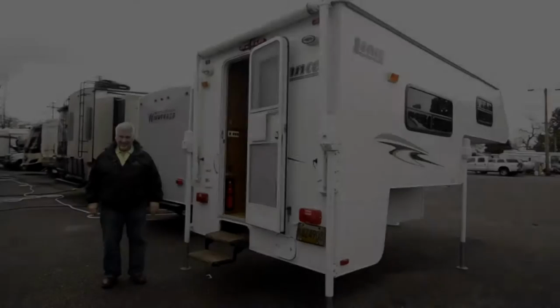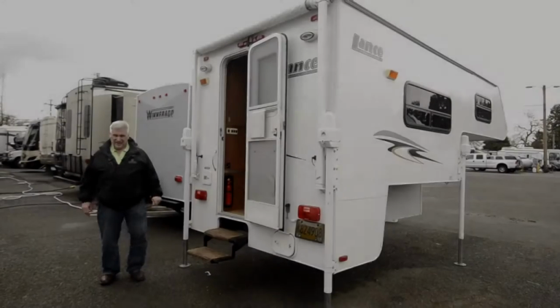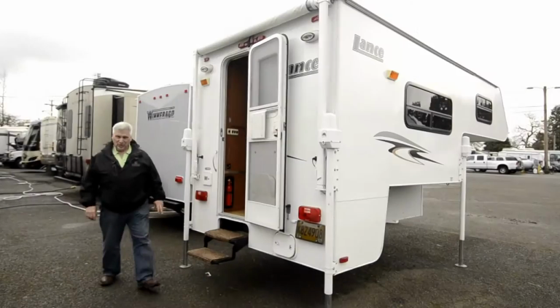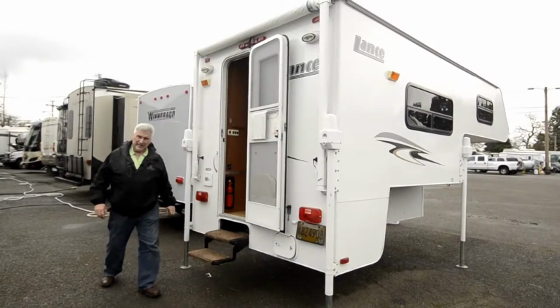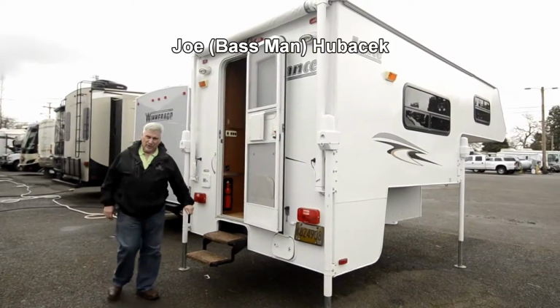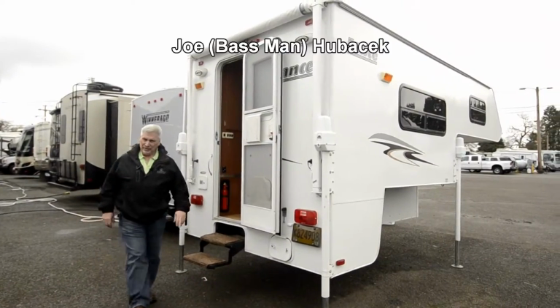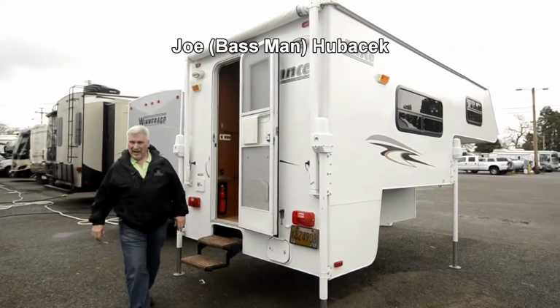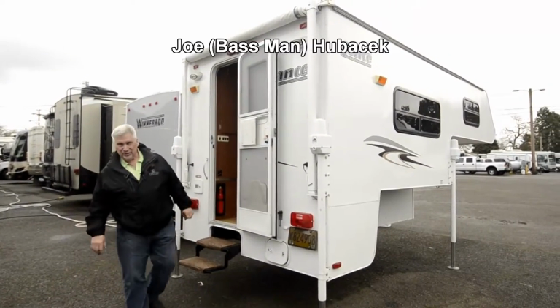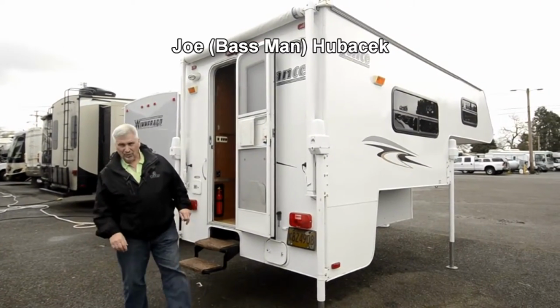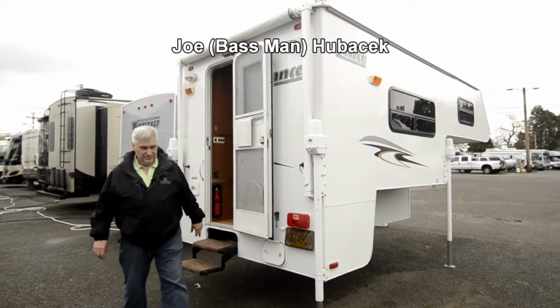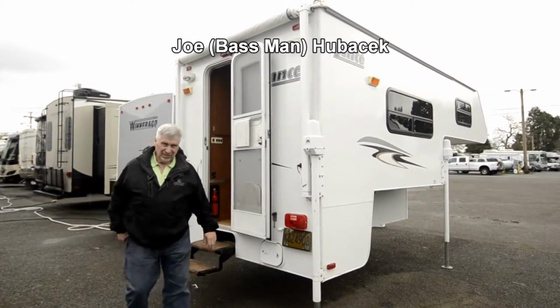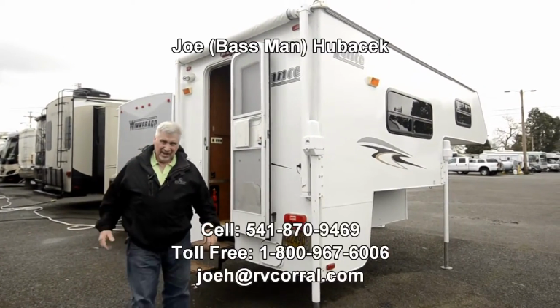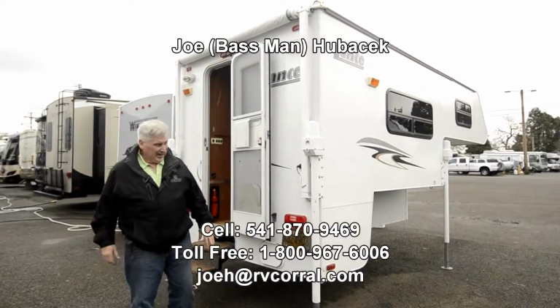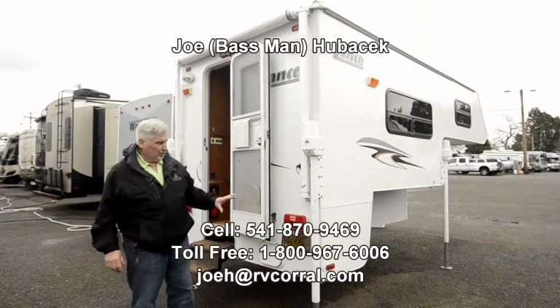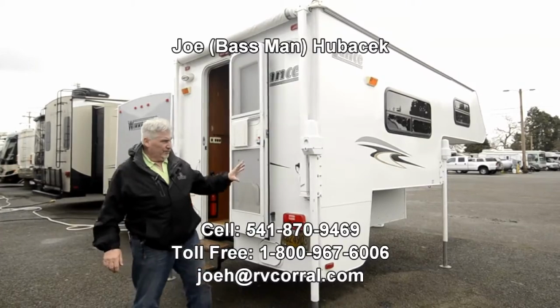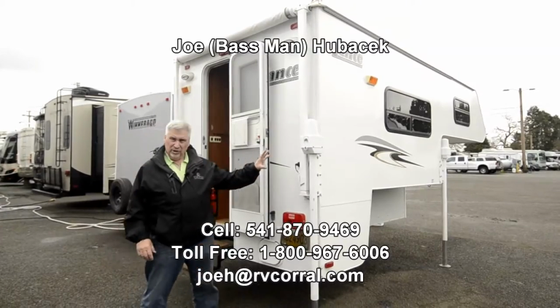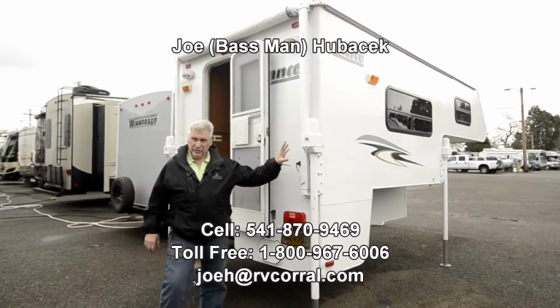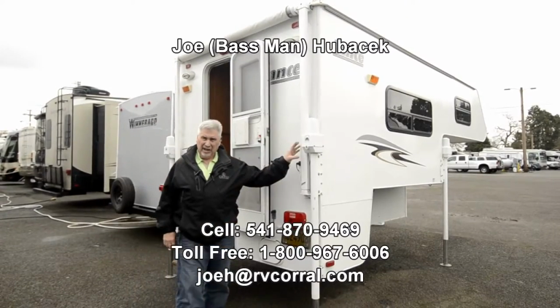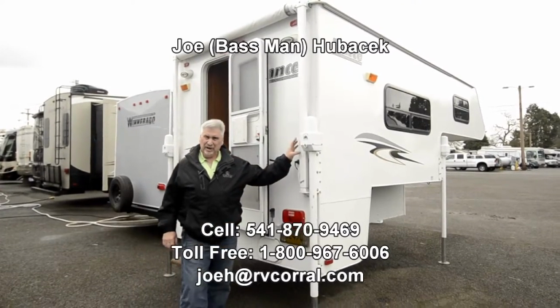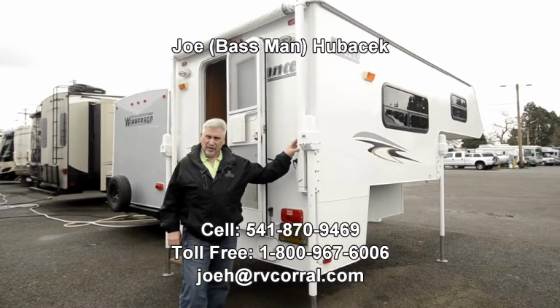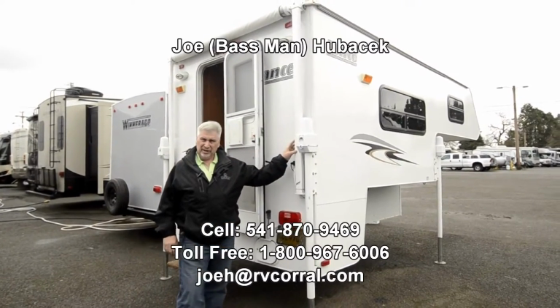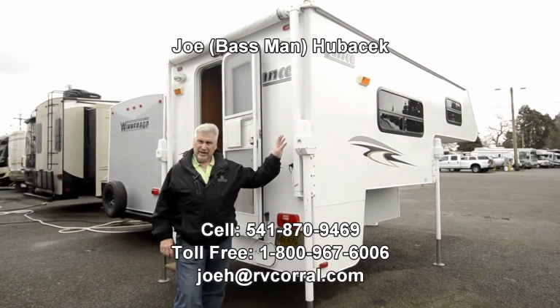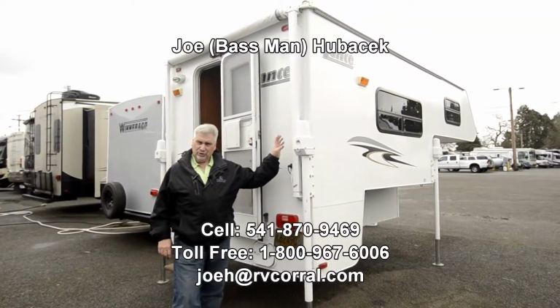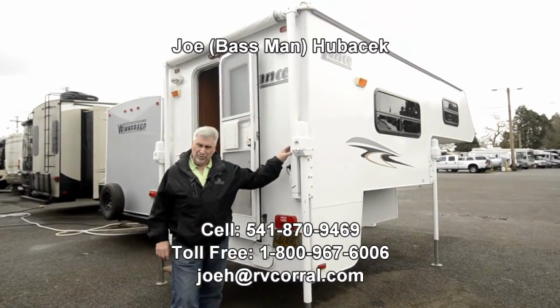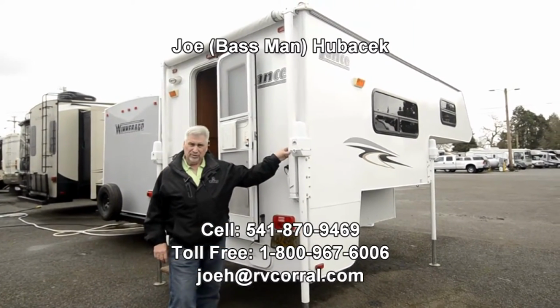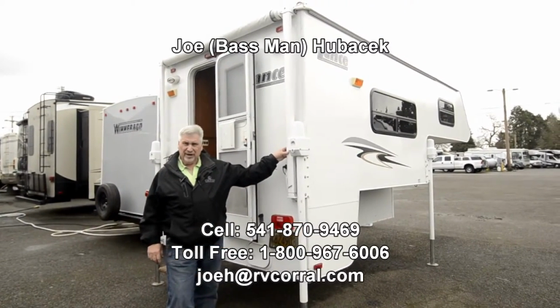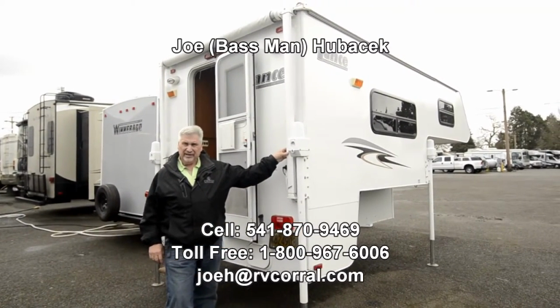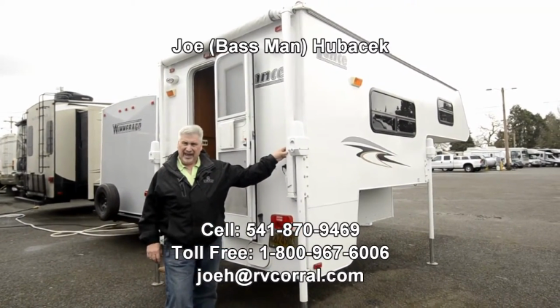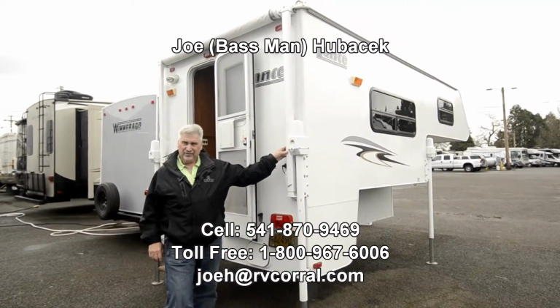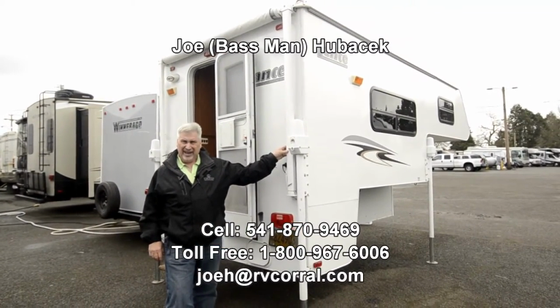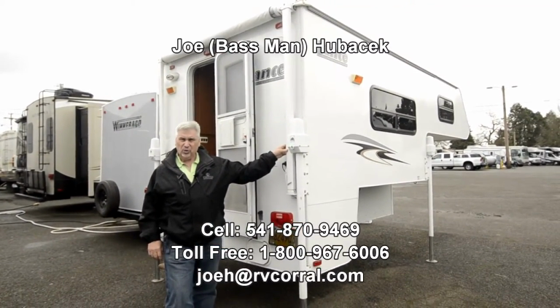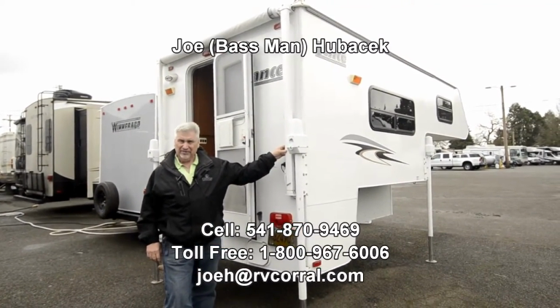Hi, this is Joe Bass with the RV Corral in Eugene, Oregon. I've got a terrific unit that just came in on trade today. It's a 2009 Lance 825.